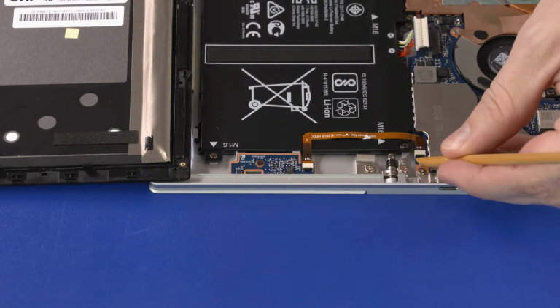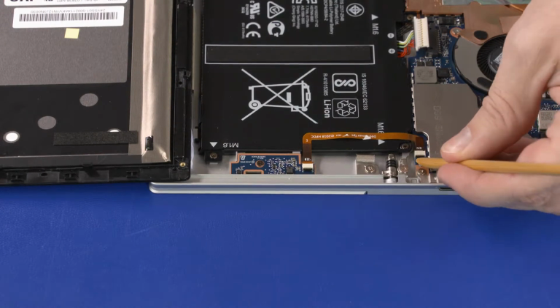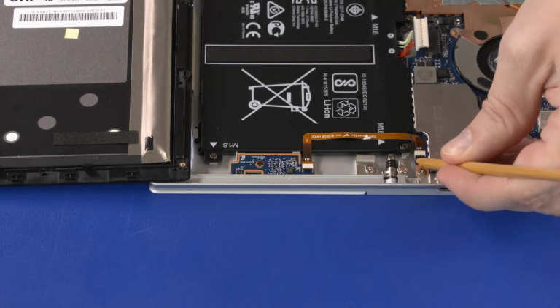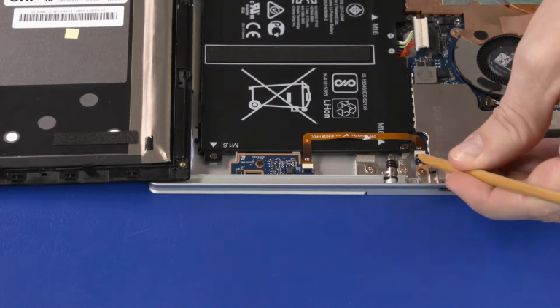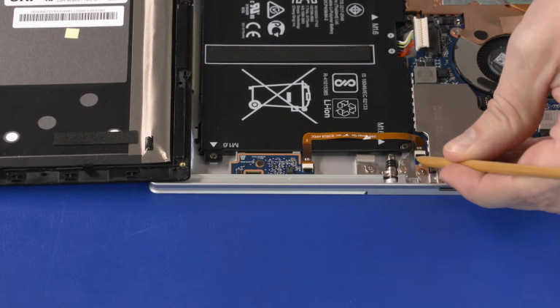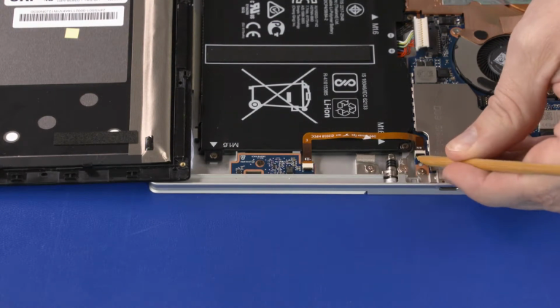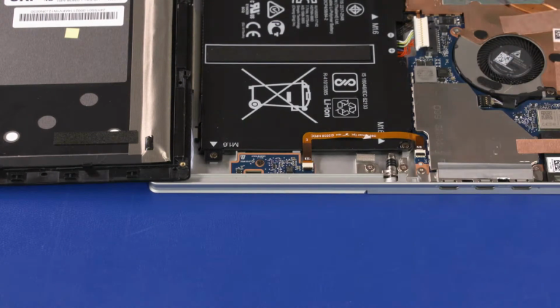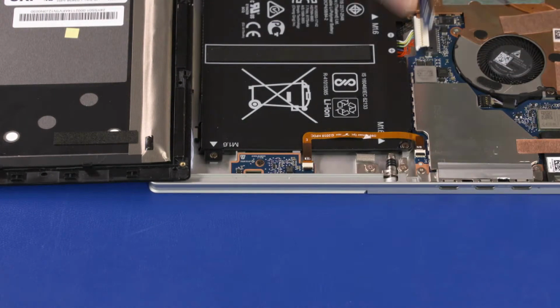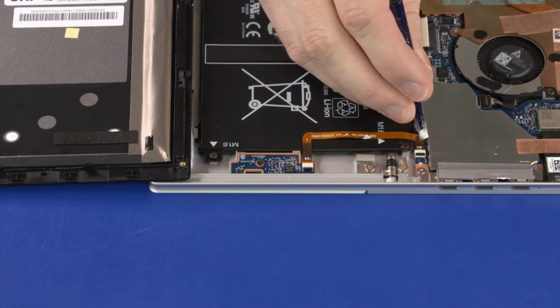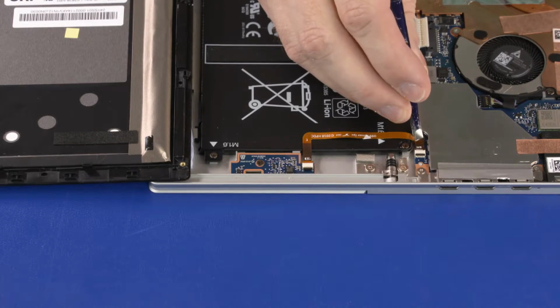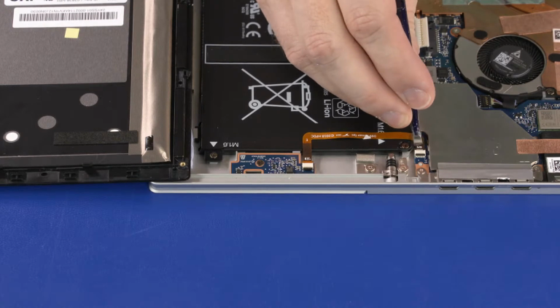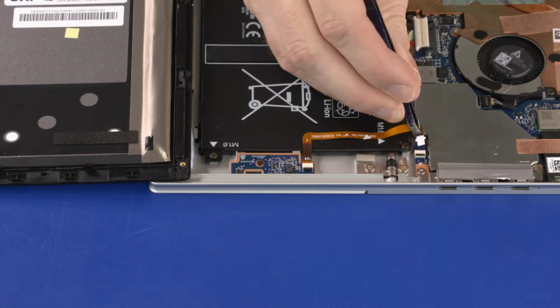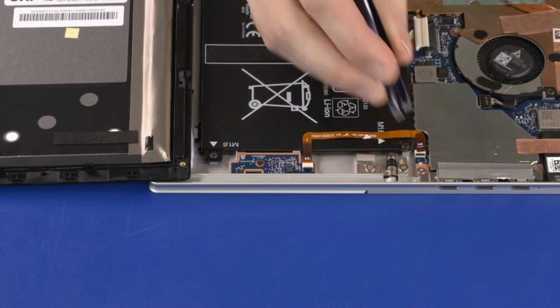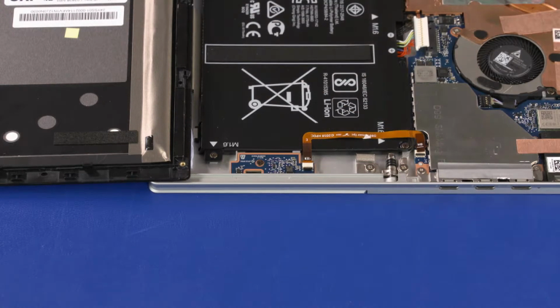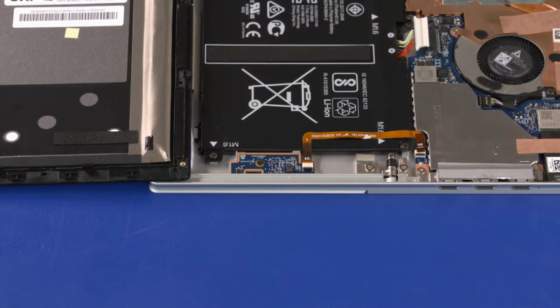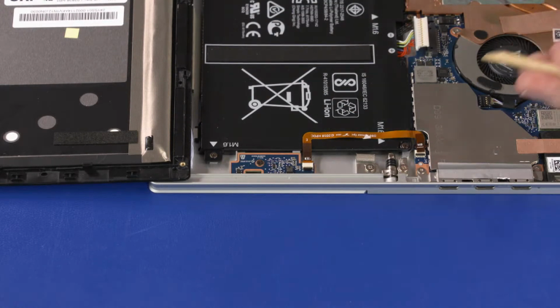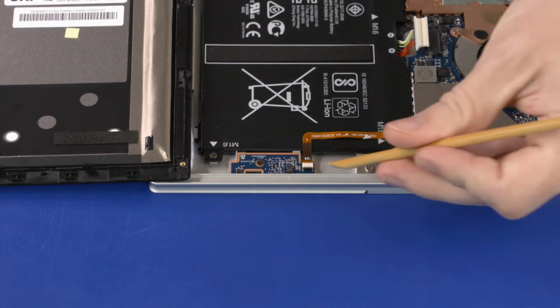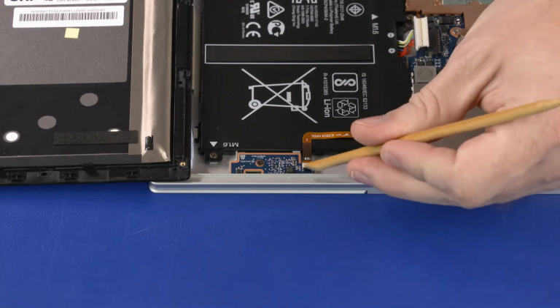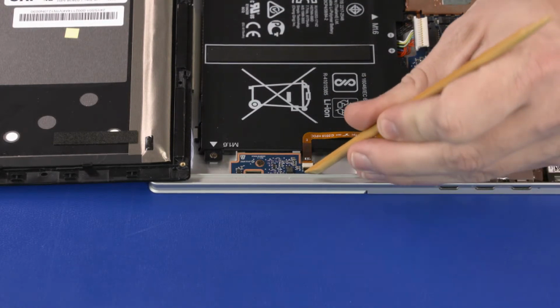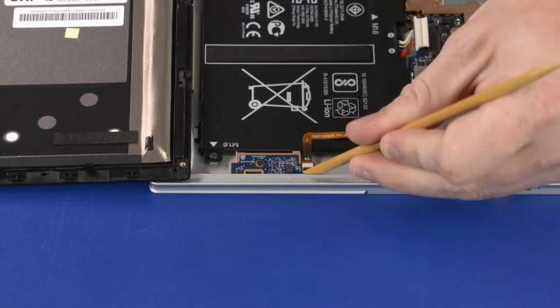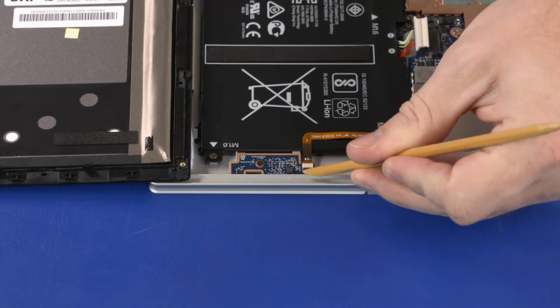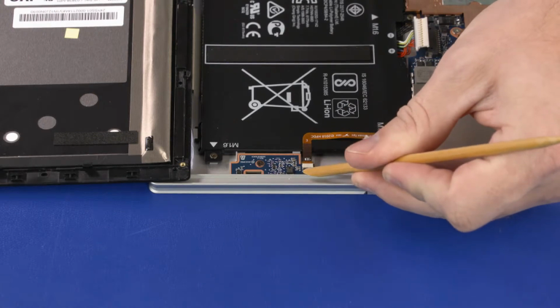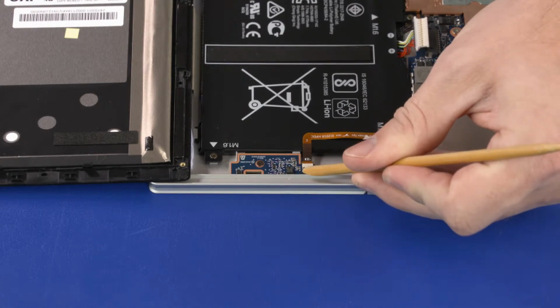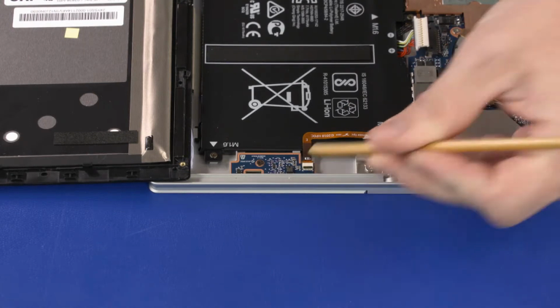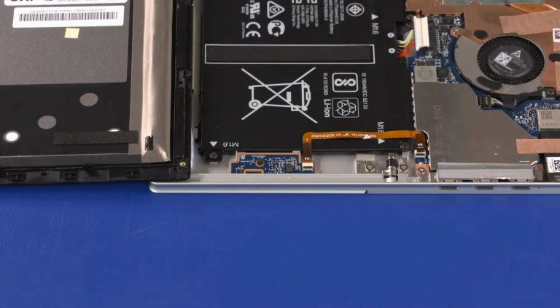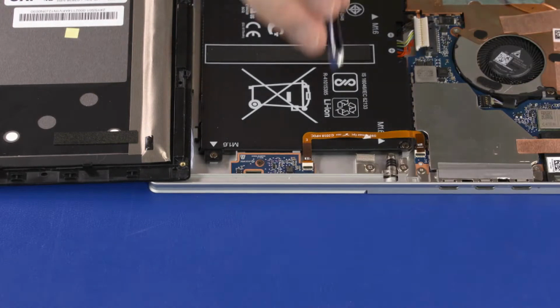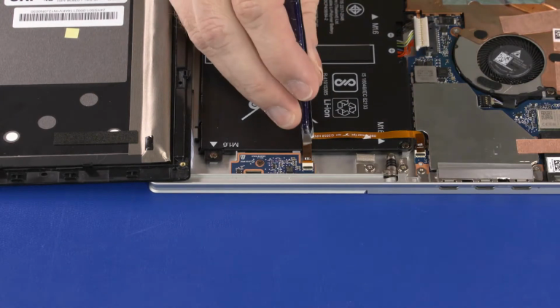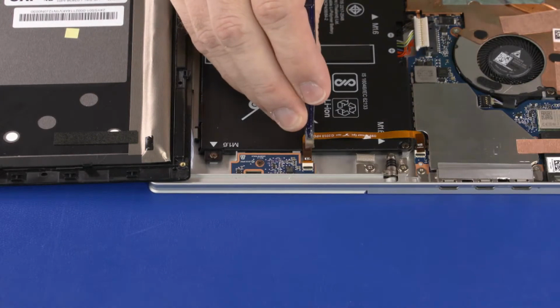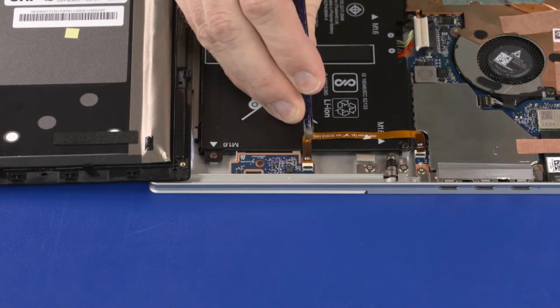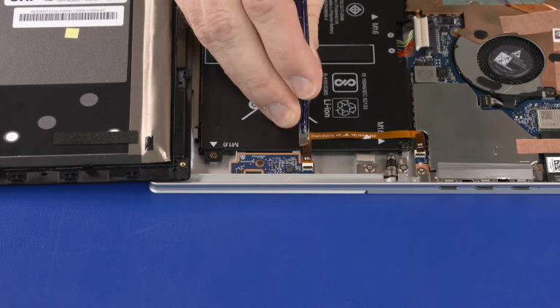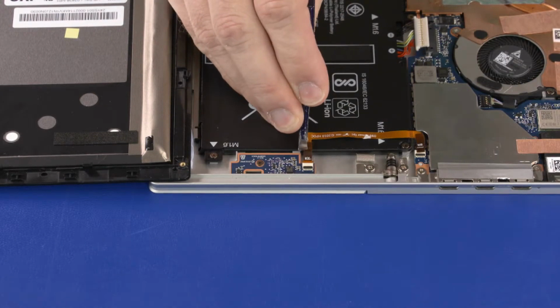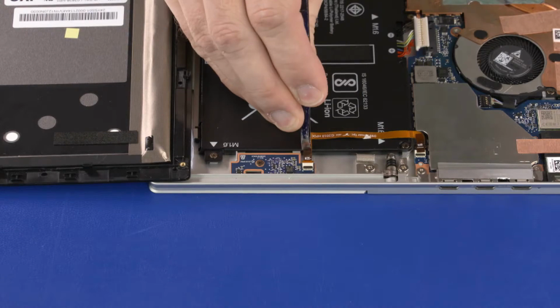Using minimal force, lift the locking bar up on the hall sensor ZIF connector and disconnect the hall sensor ribbon cable from the system board. Then disconnect the hall sensor ribbon cable from the hall sensor board.